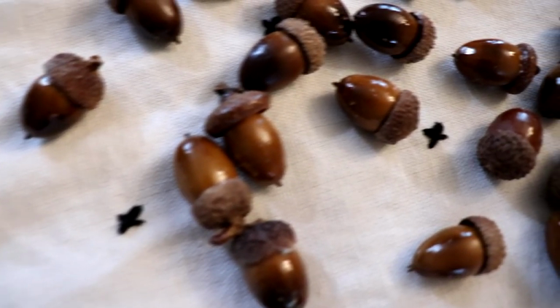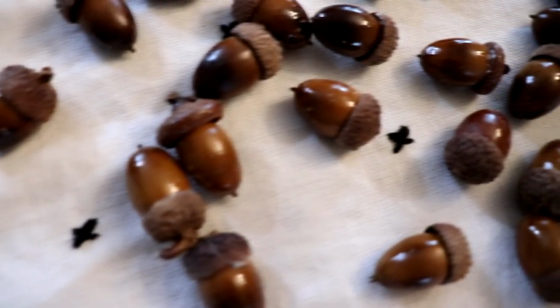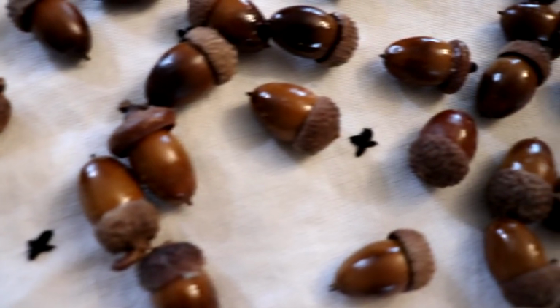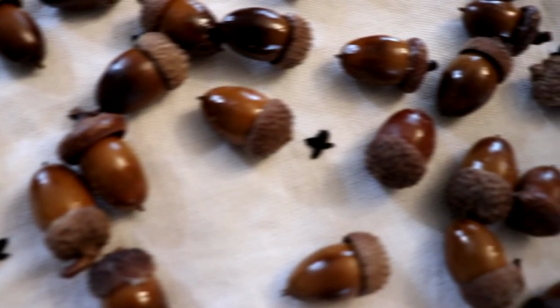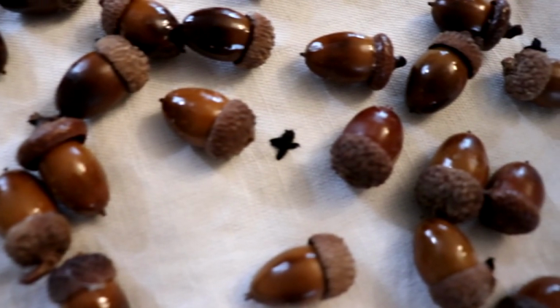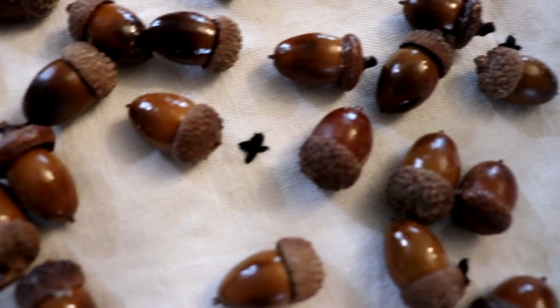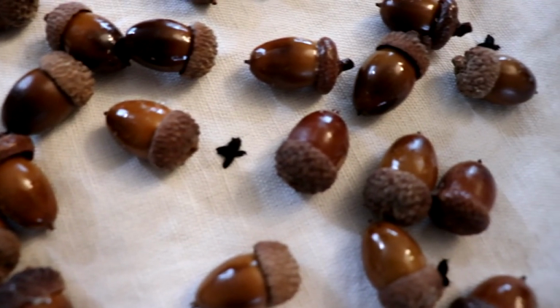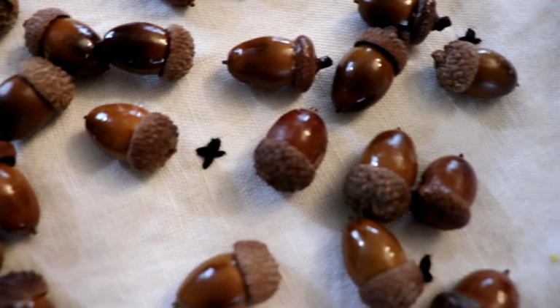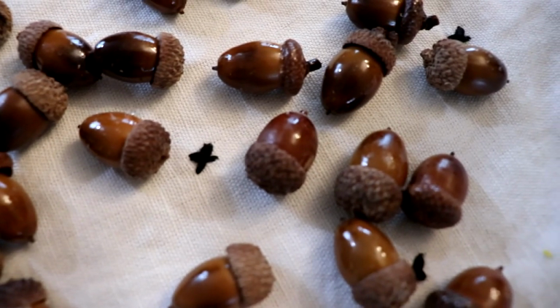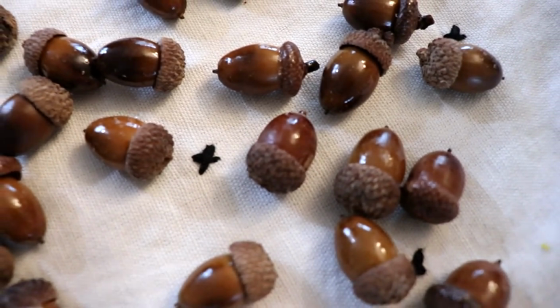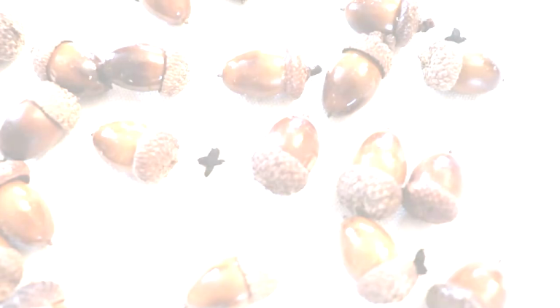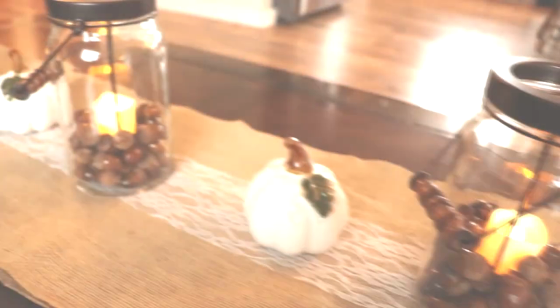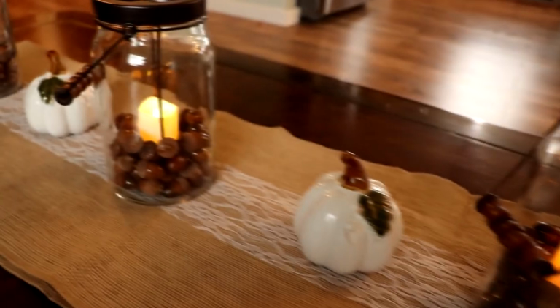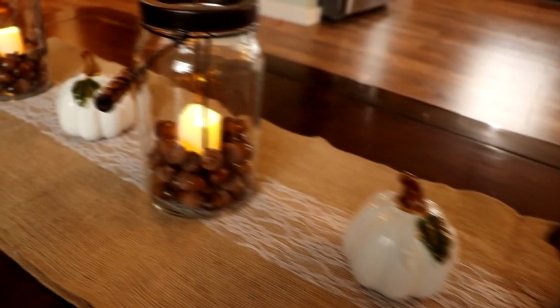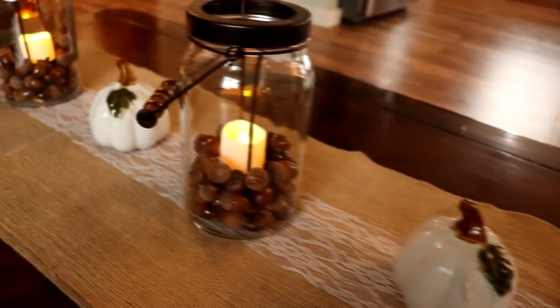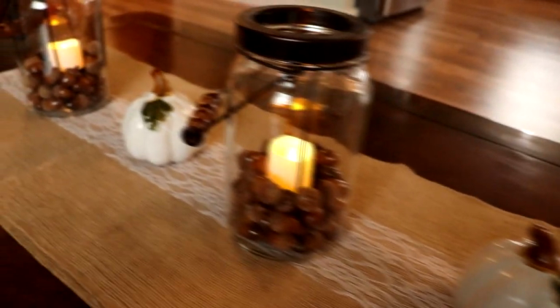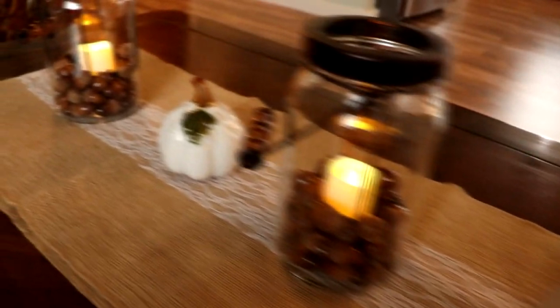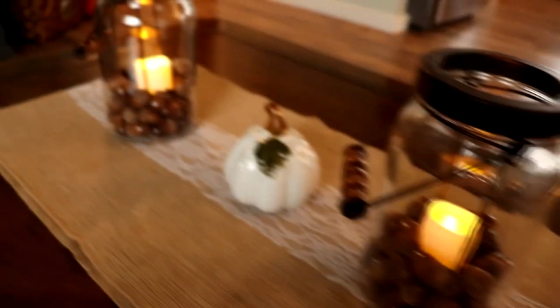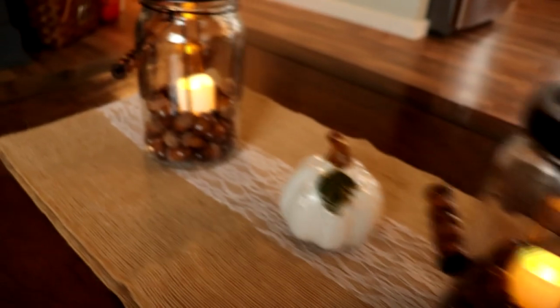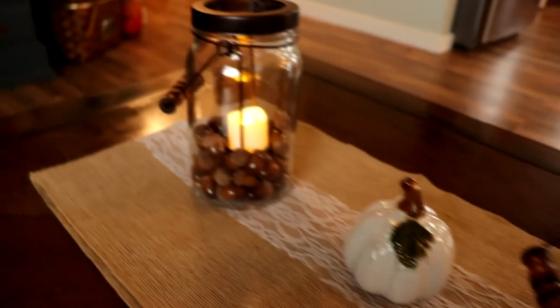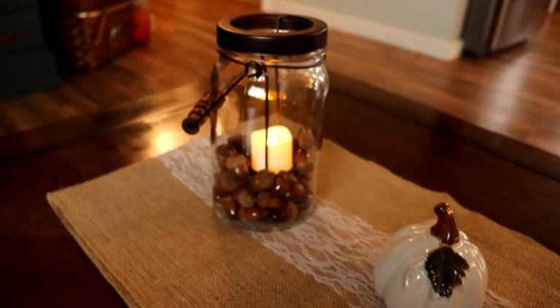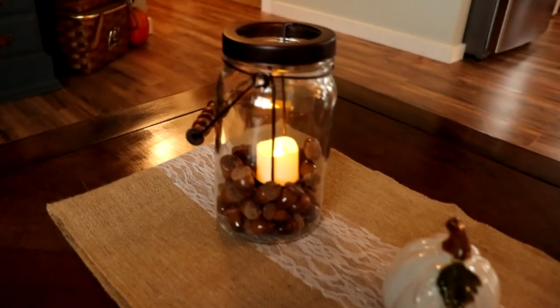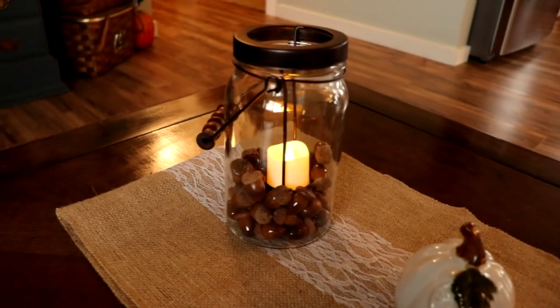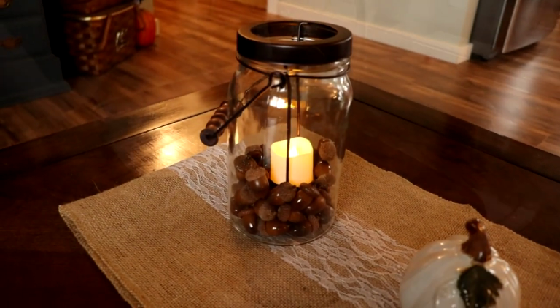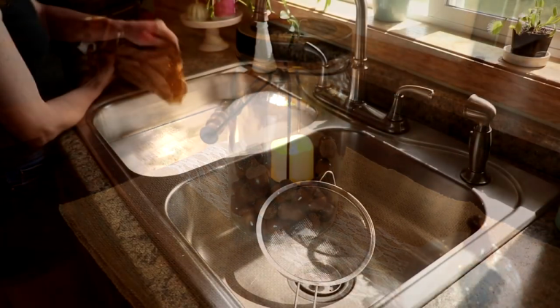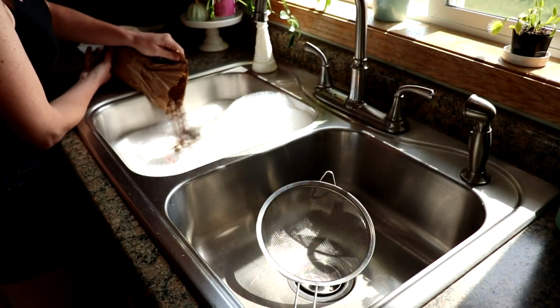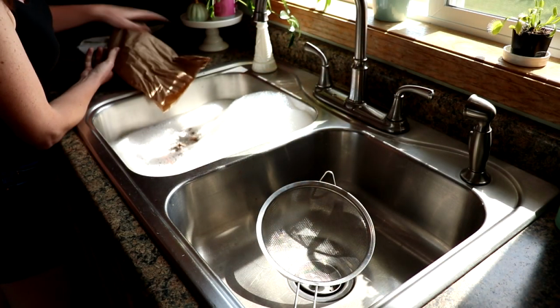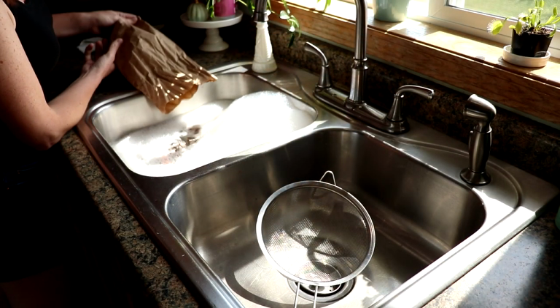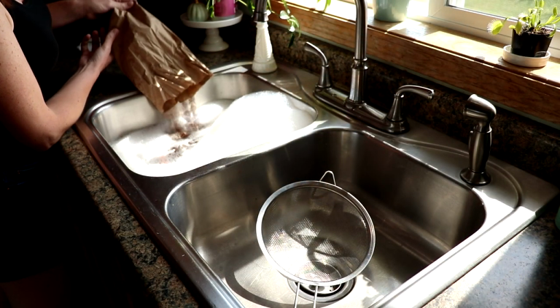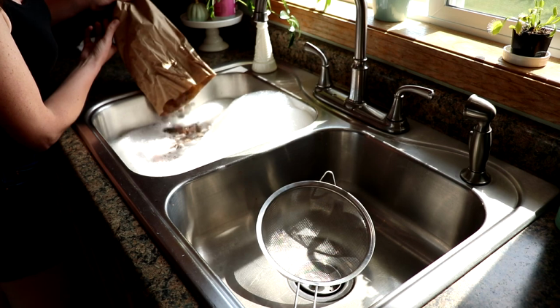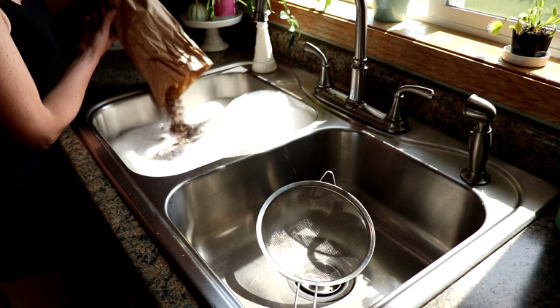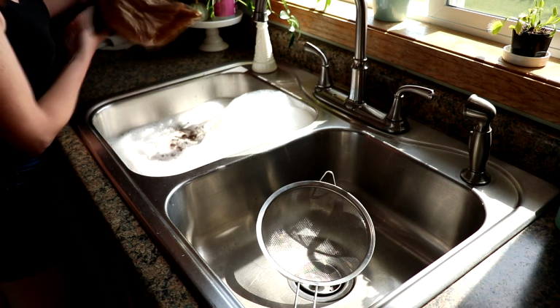I love bringing in natural elements in the fall, and right now the acorn pickings are so good. I recently went to the park with my family and they were everywhere, so I thought I would bring them home and show you how to preserve them.